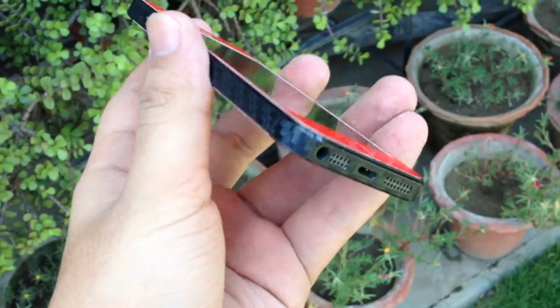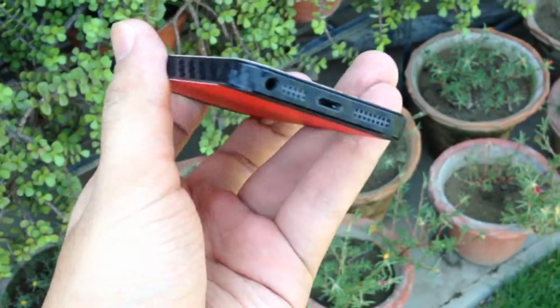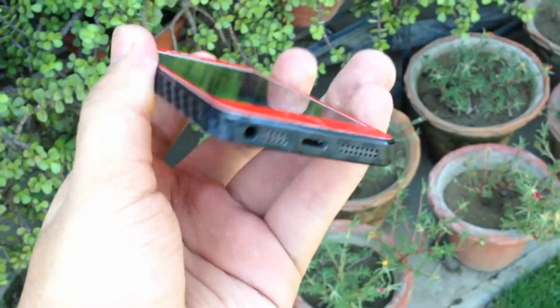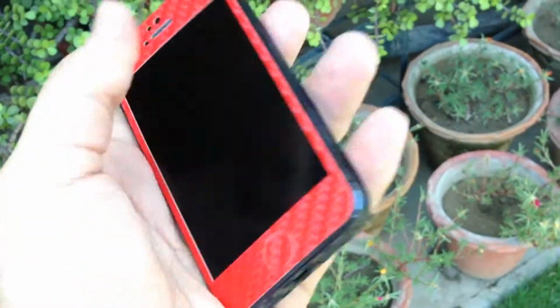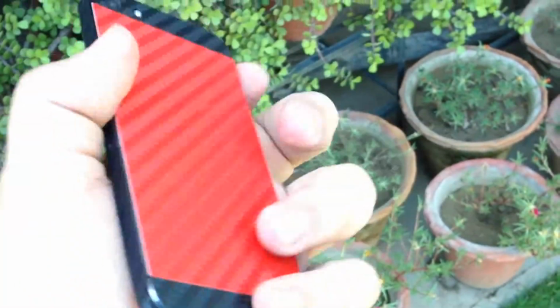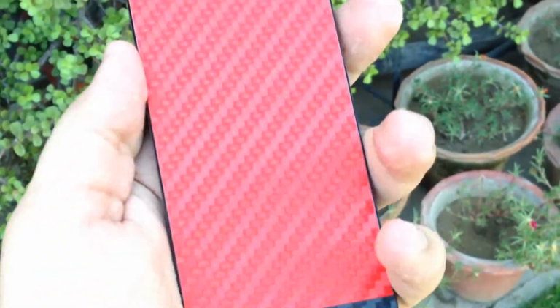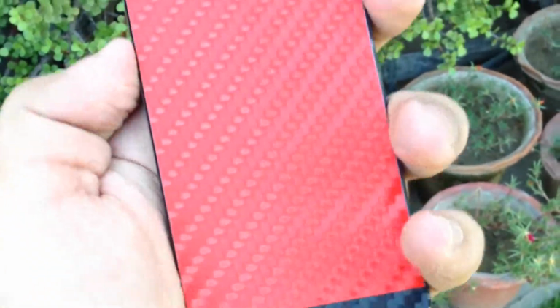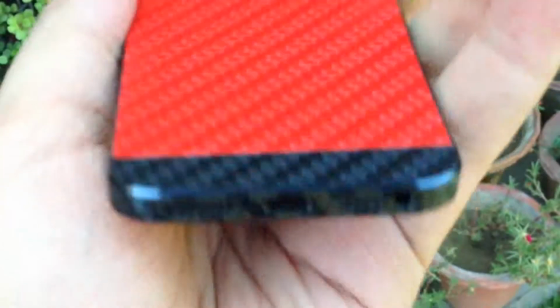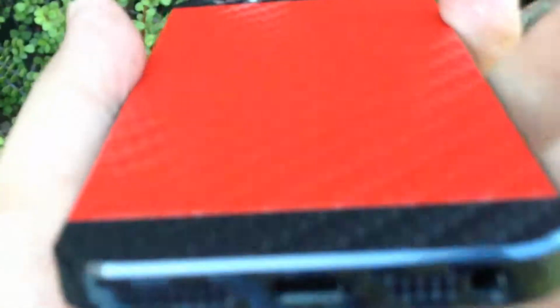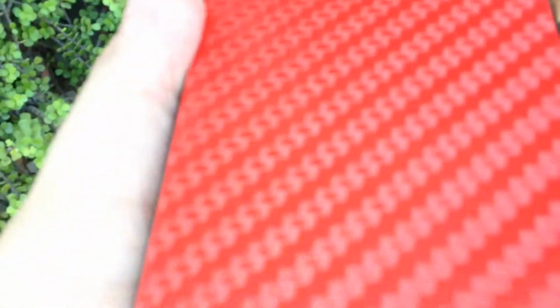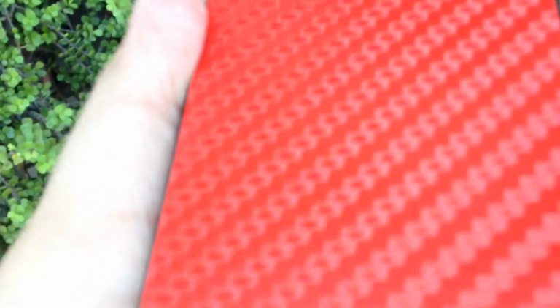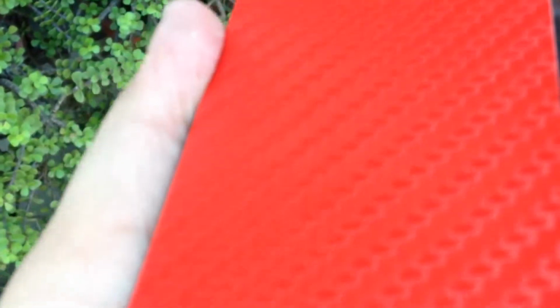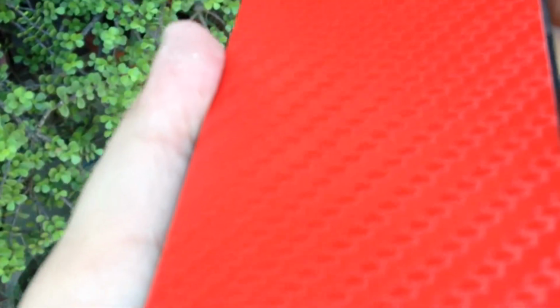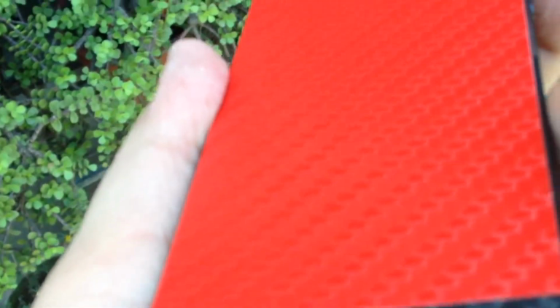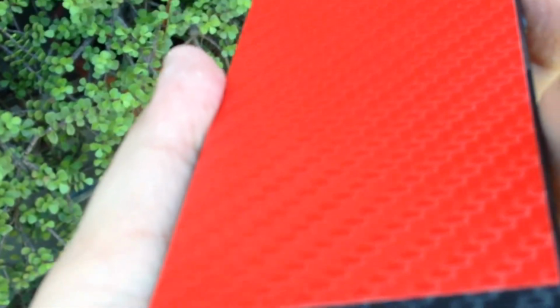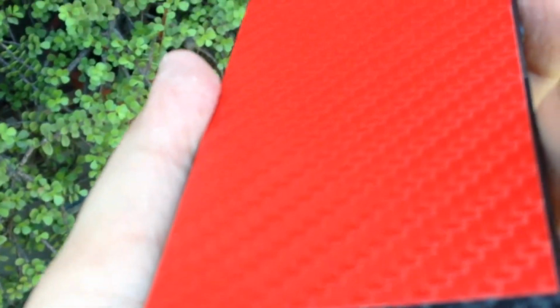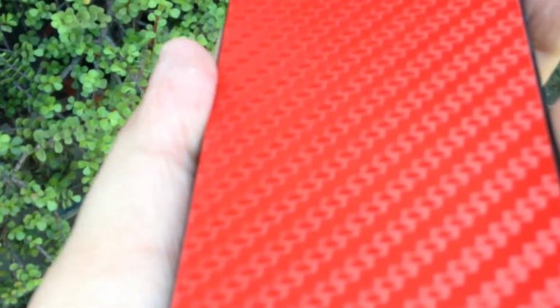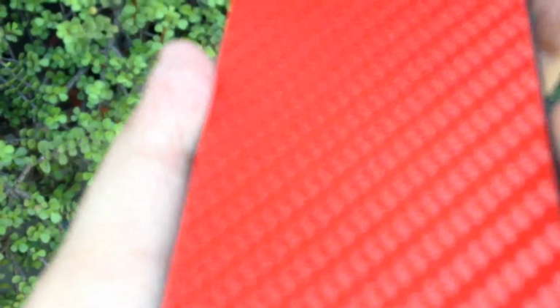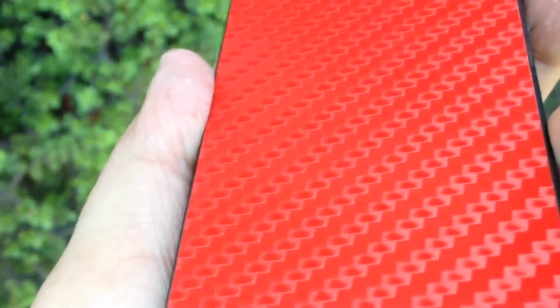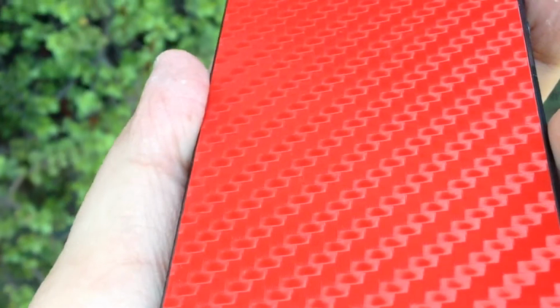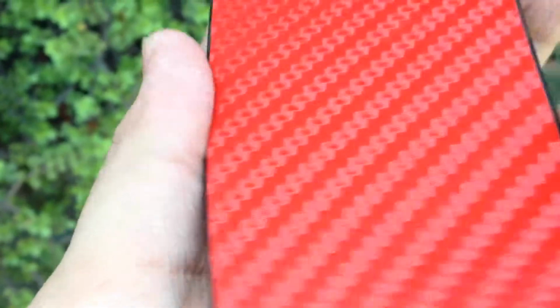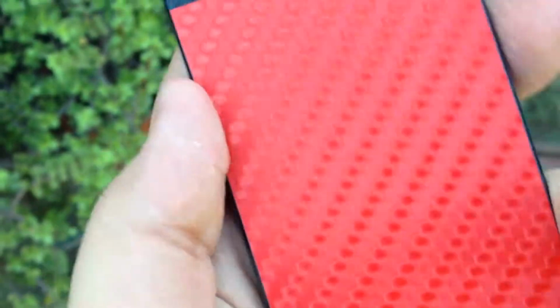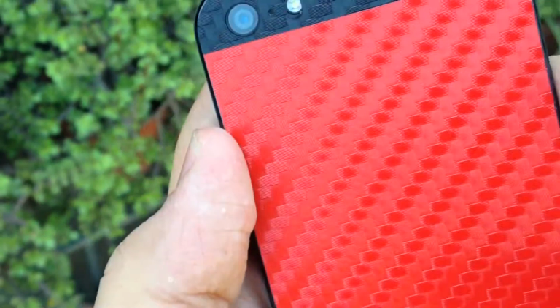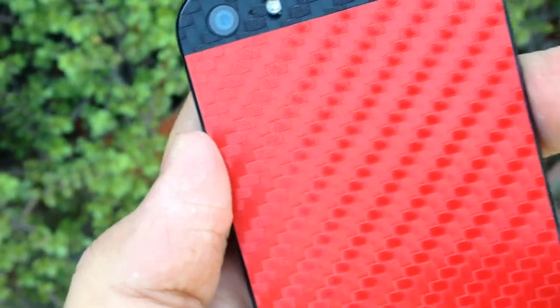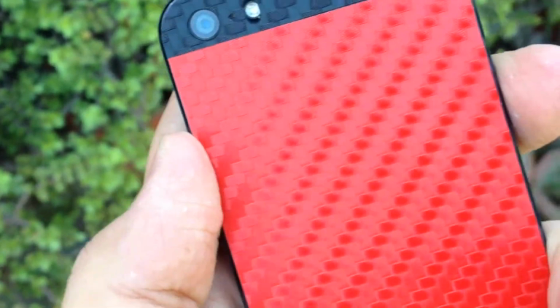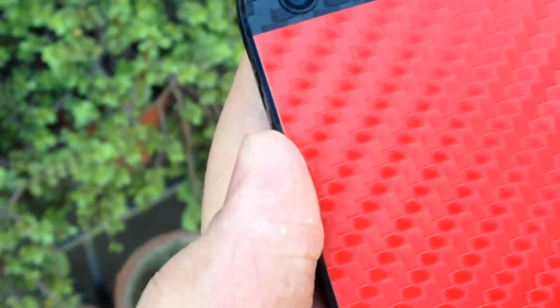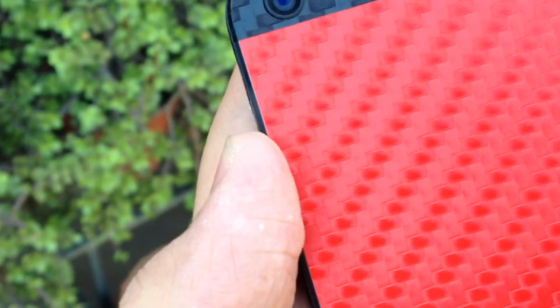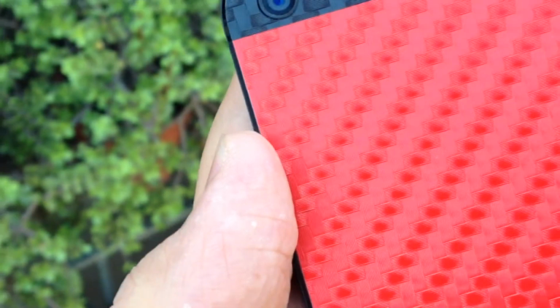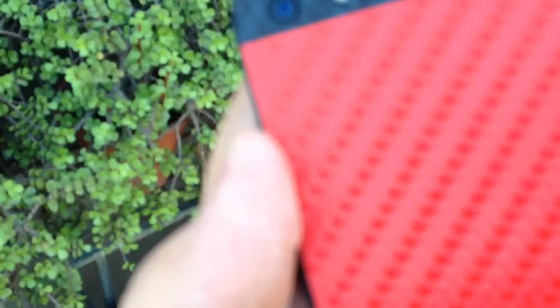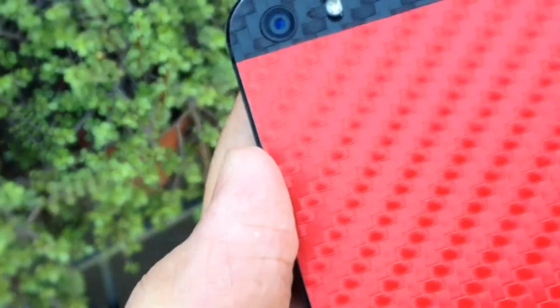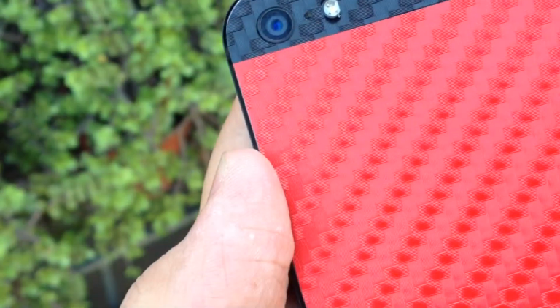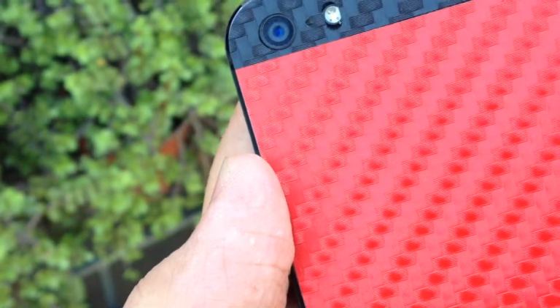It doesn't make your device thicker or heavier in any kind, and while doing that, it gives you a more unique appeal and still protects you from small scratches and scuffs.